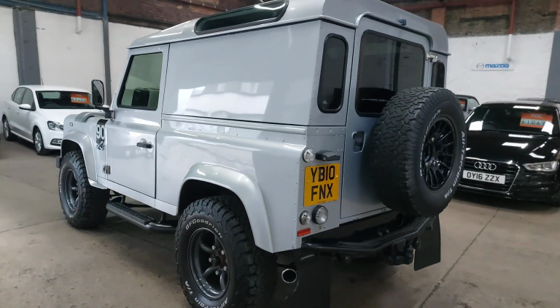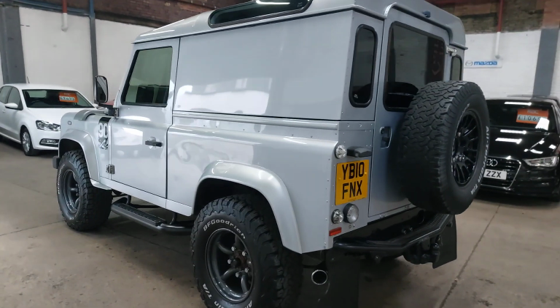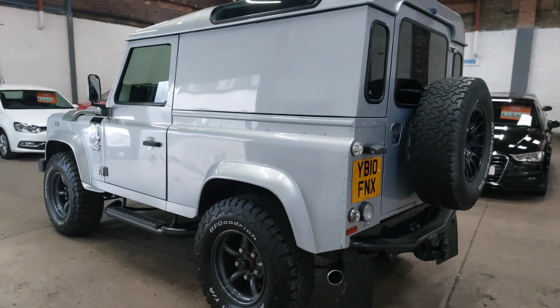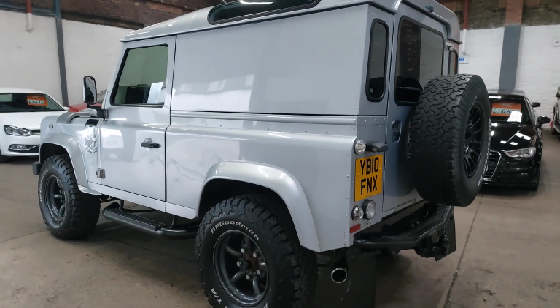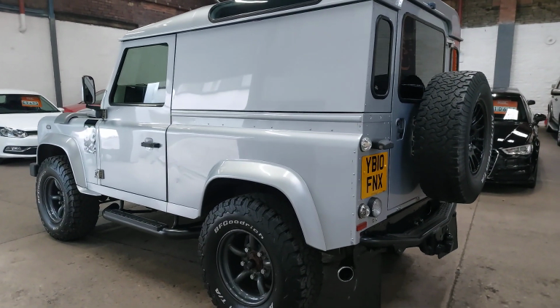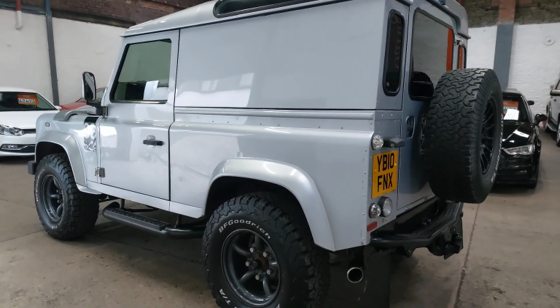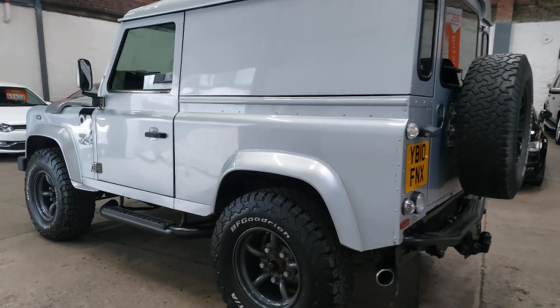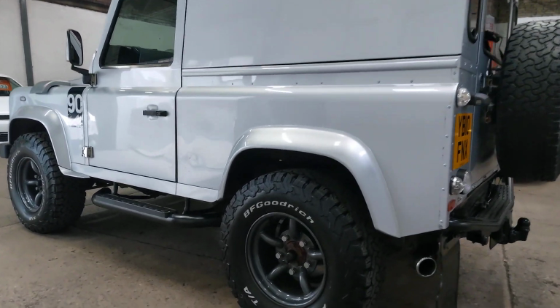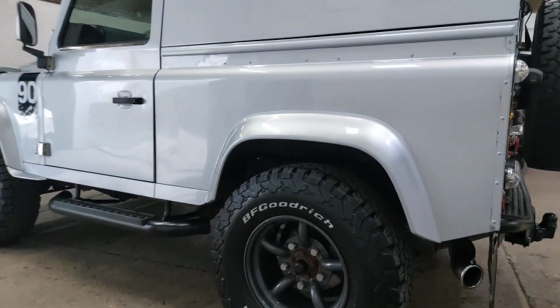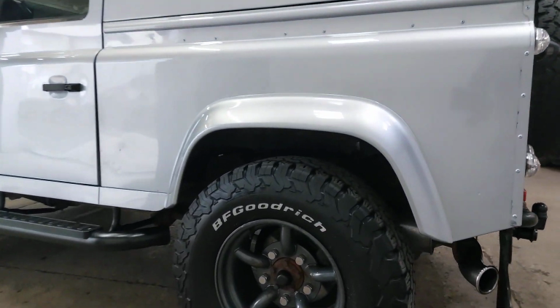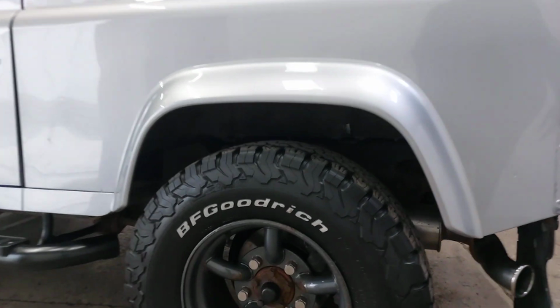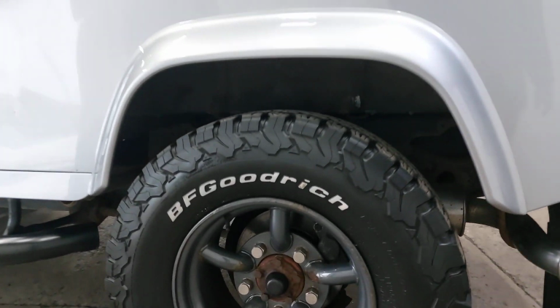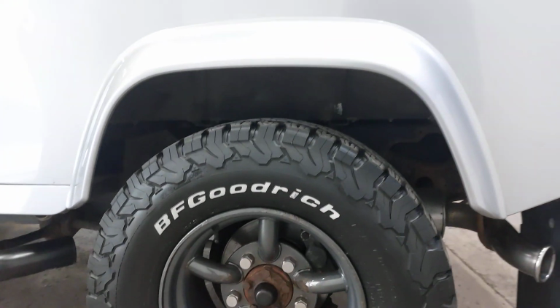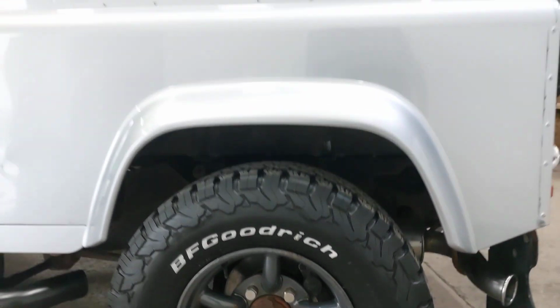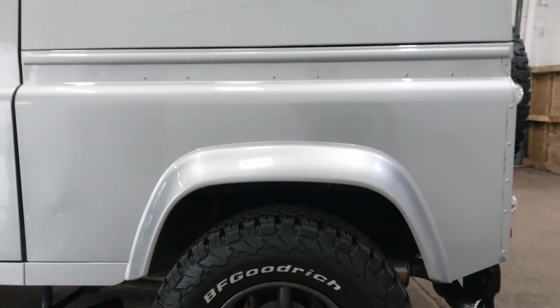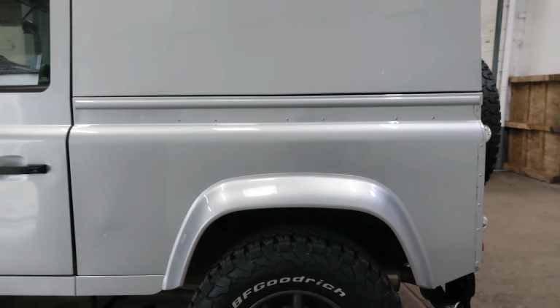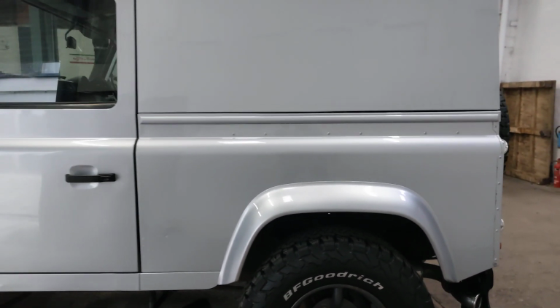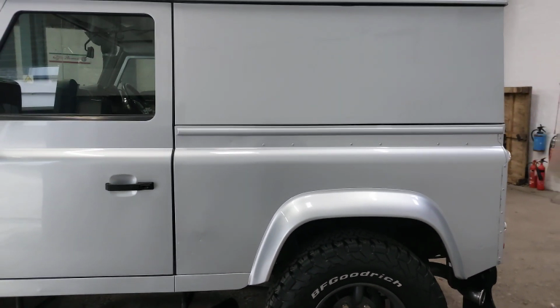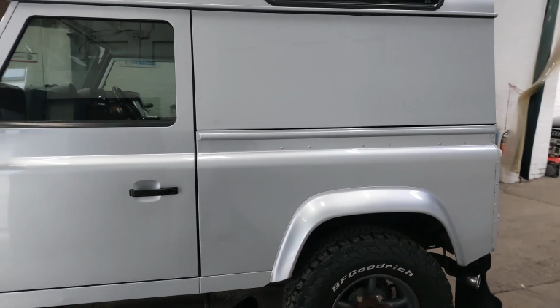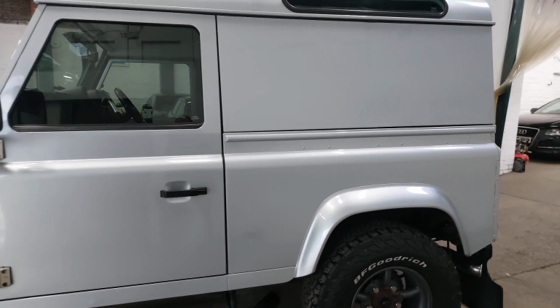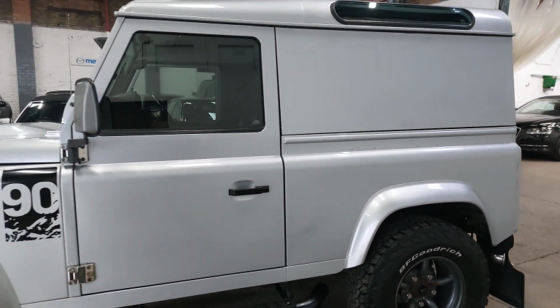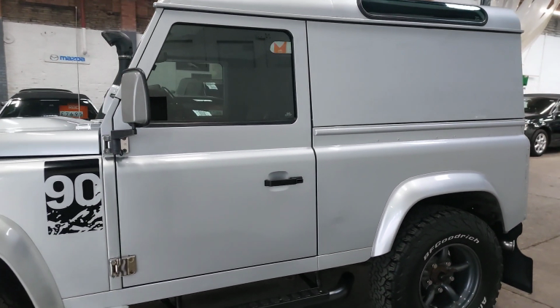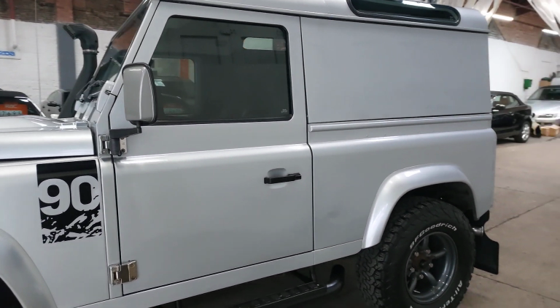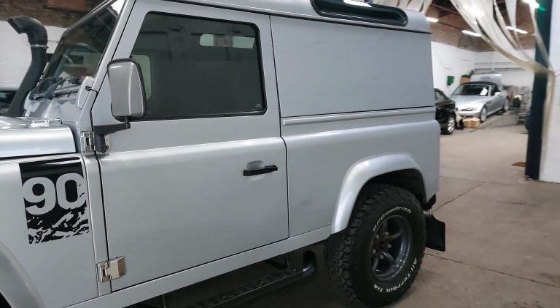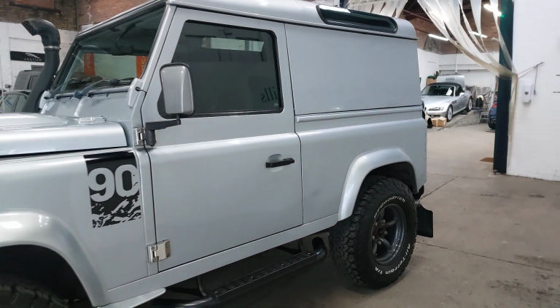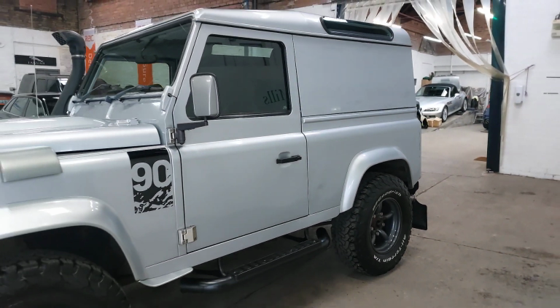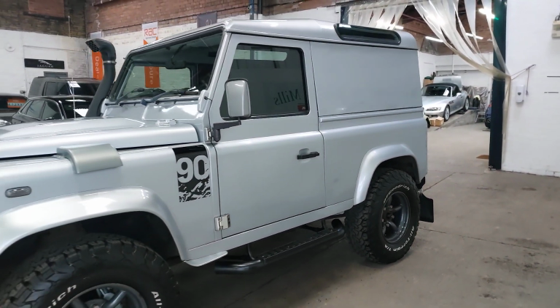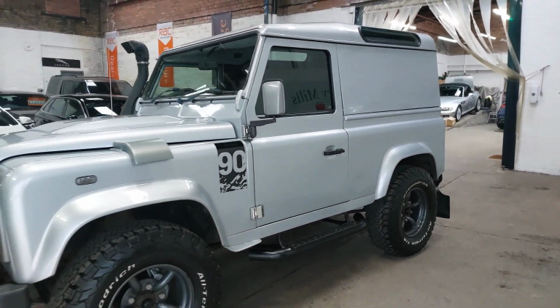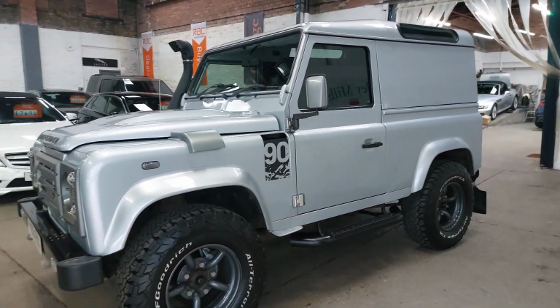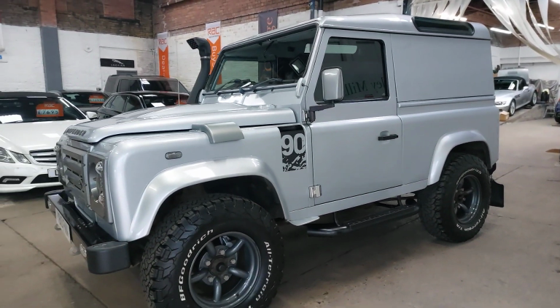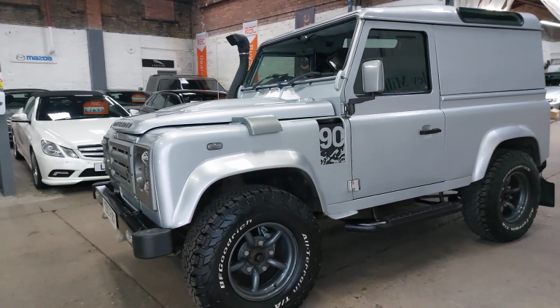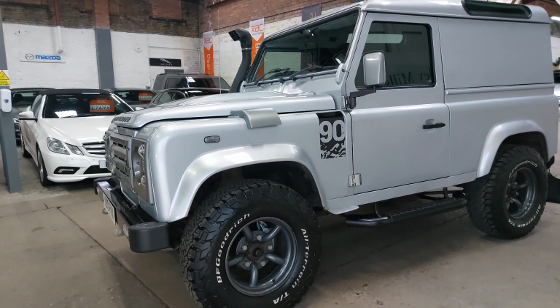Pretty well immaculate all the way around, just the odd little bit — the wheels, the rims, the edges are just starting to corrode and we are getting those done, but I can't get them done until next week unfortunately. It doesn't really detract from the car too much, but they will be done.